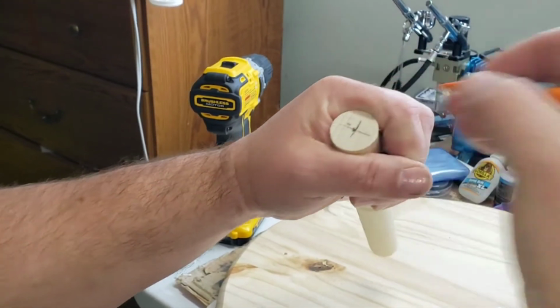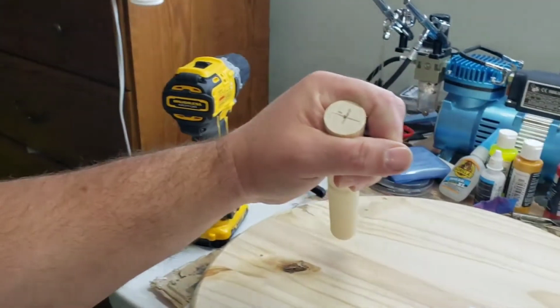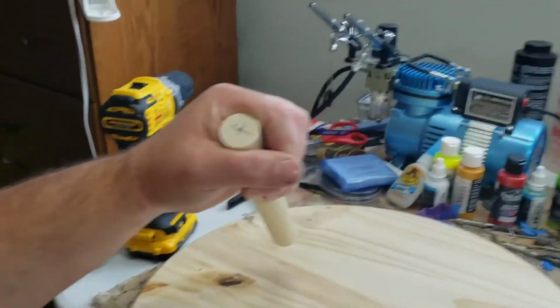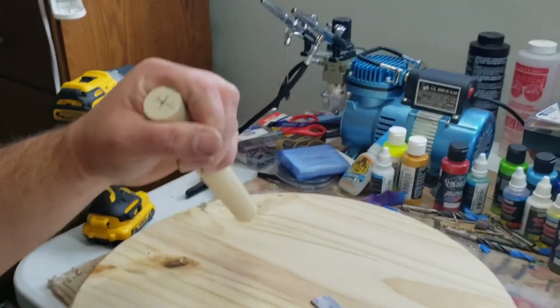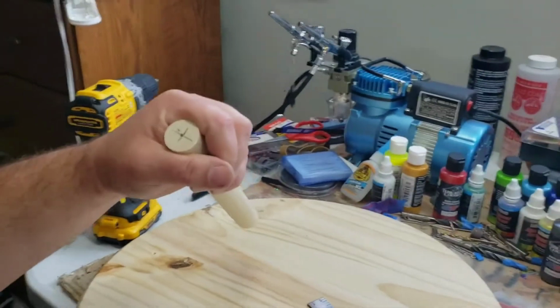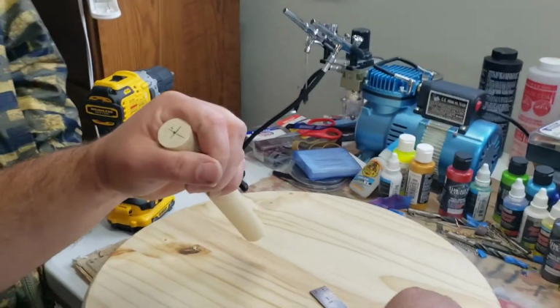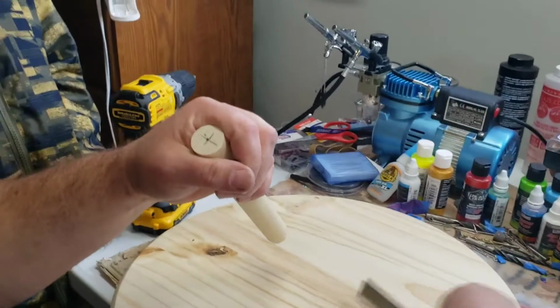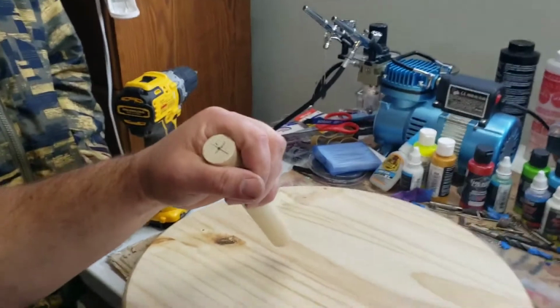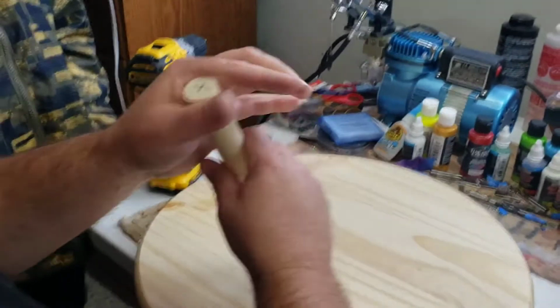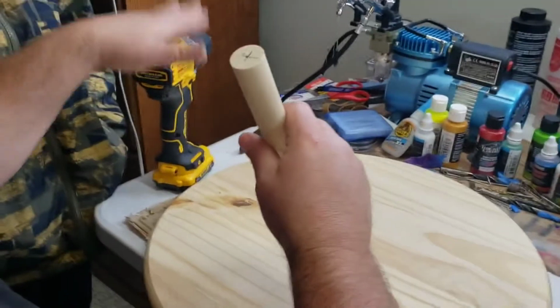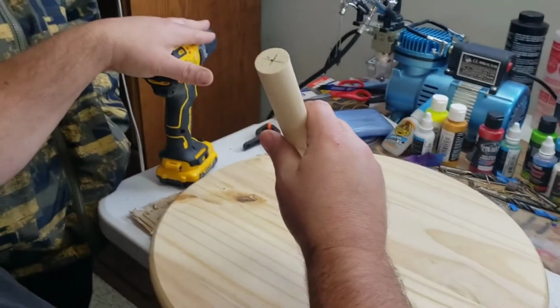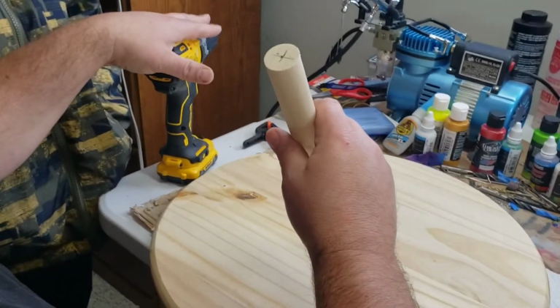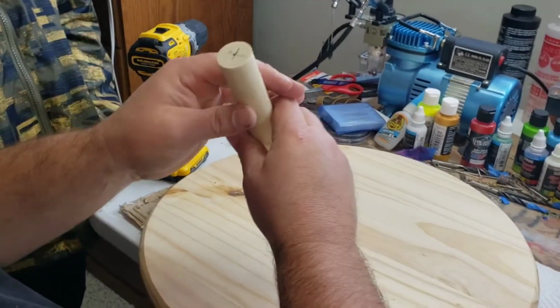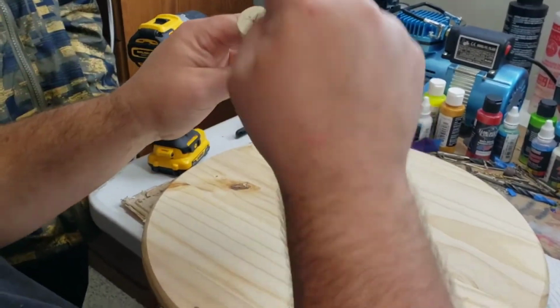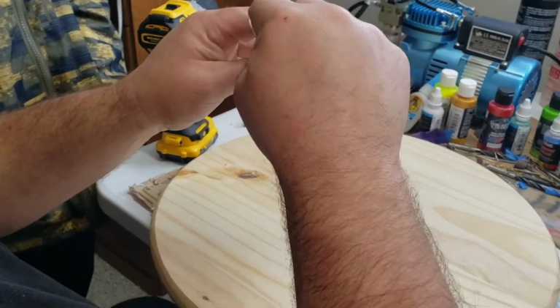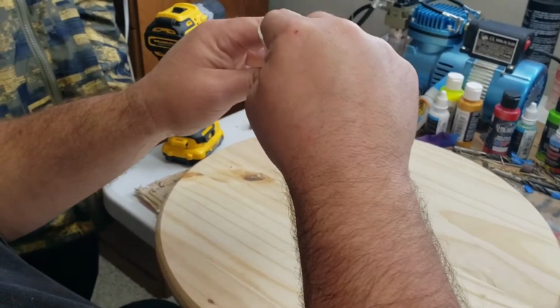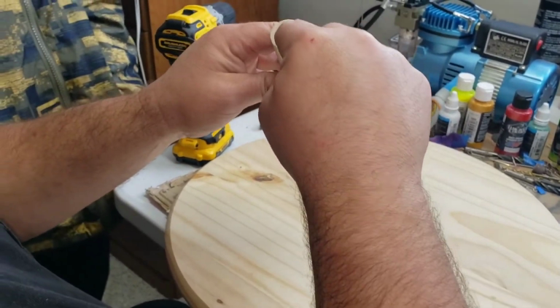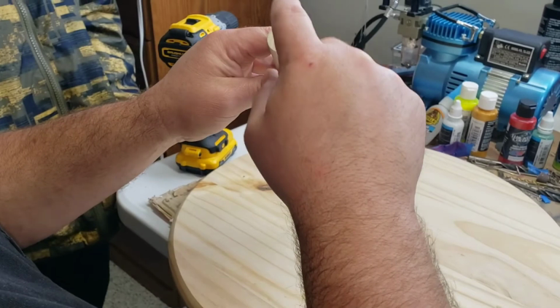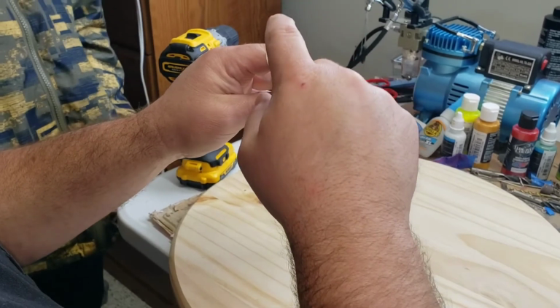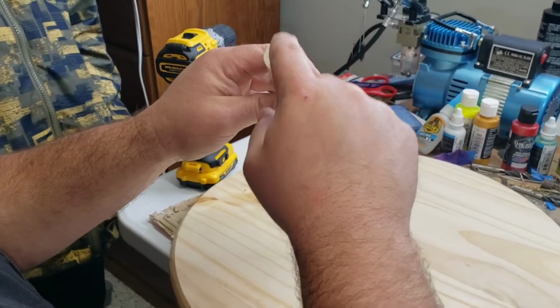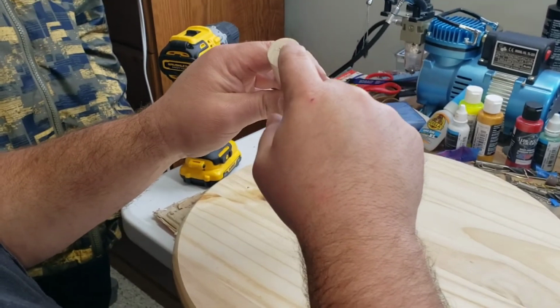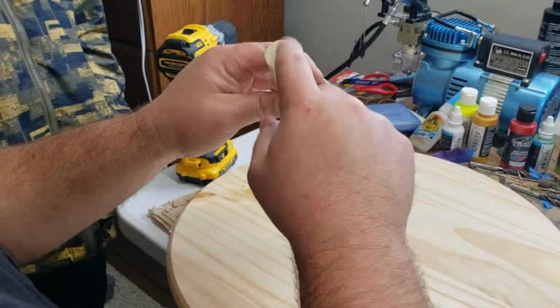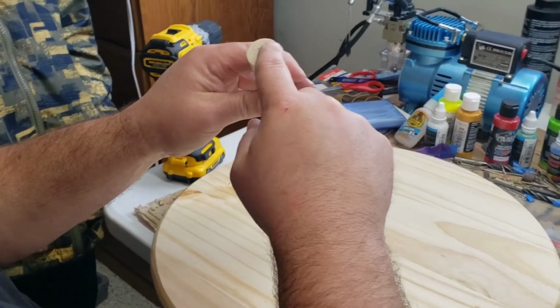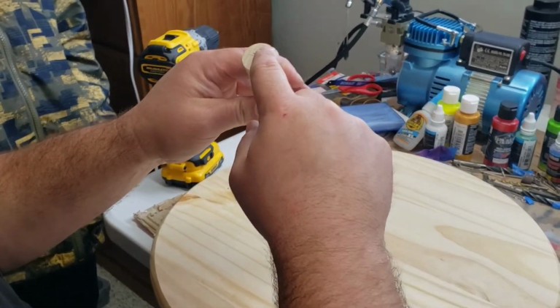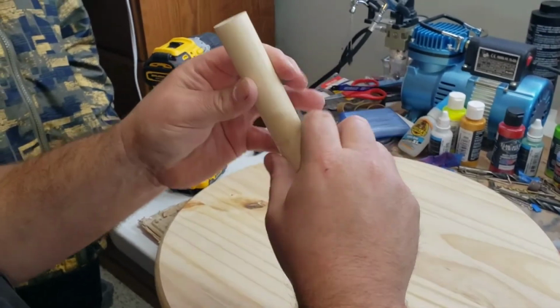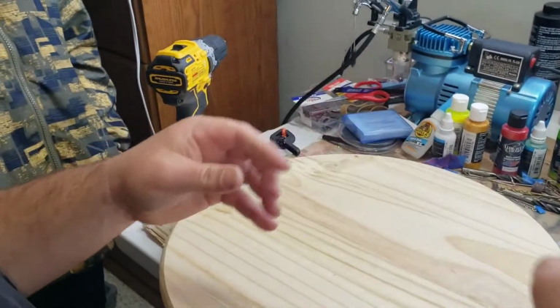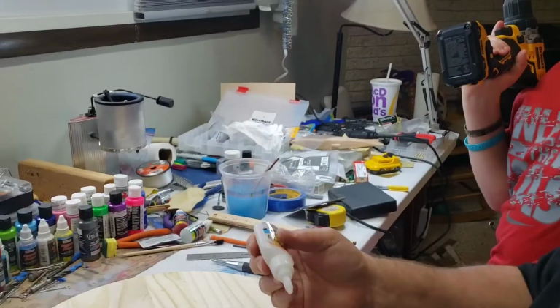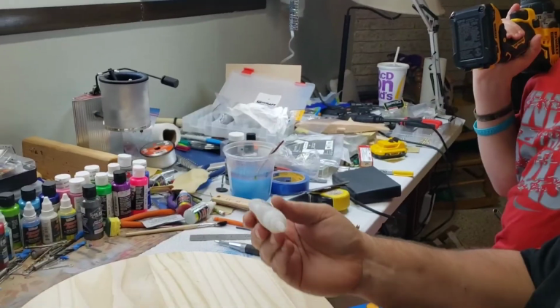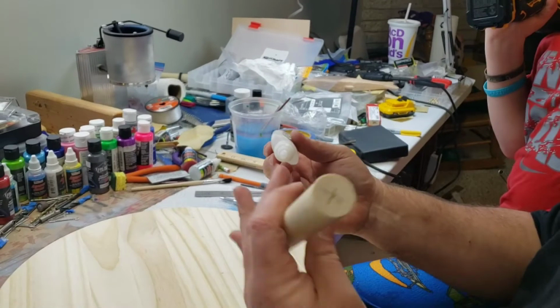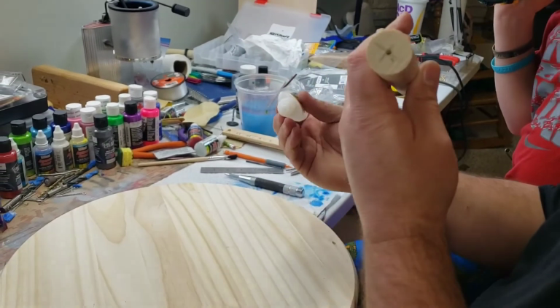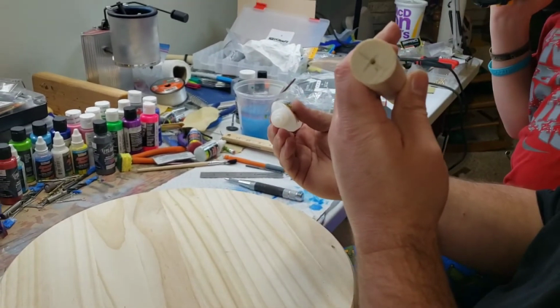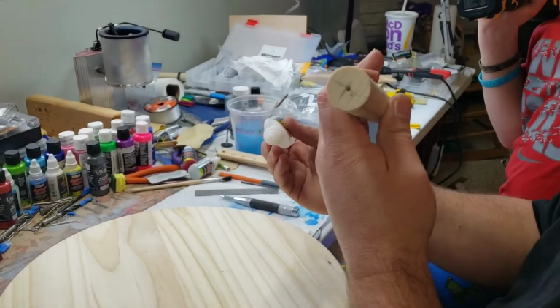Now we're going to get a drill bit on the drill because we don't want to split our dowel rod — we want to go ahead and pre-drill our hole first. The dowel rod's drilled and the board's drilled here.